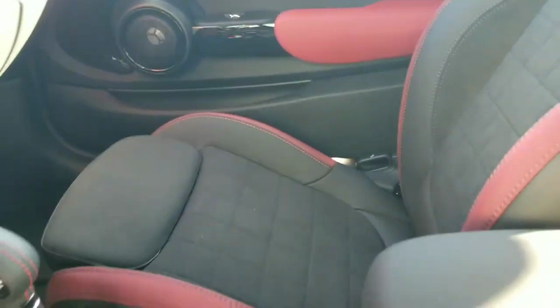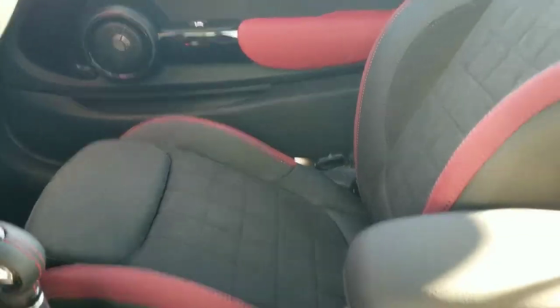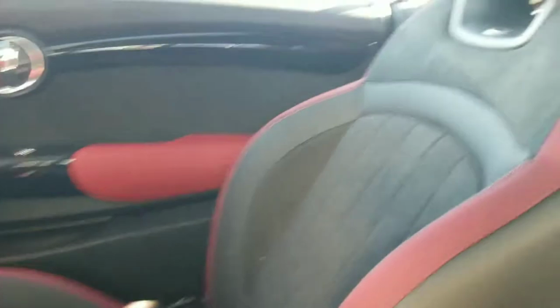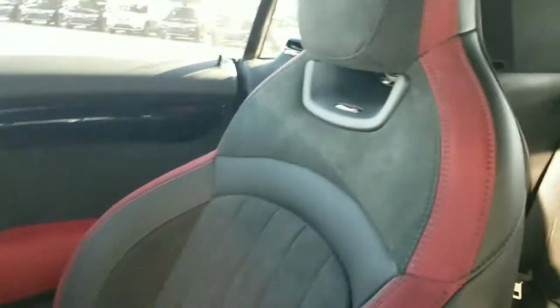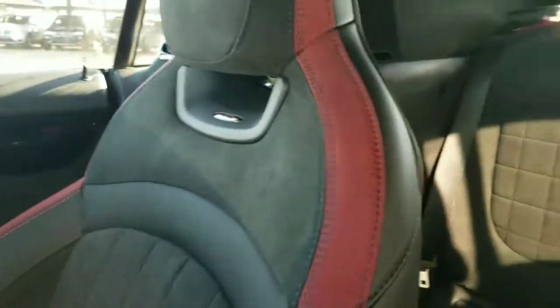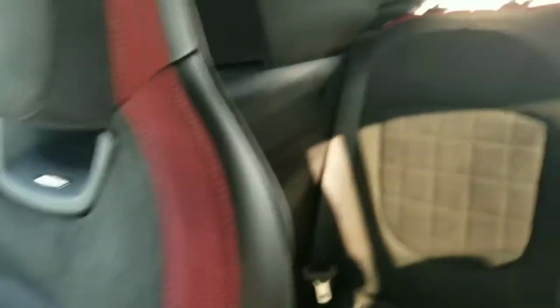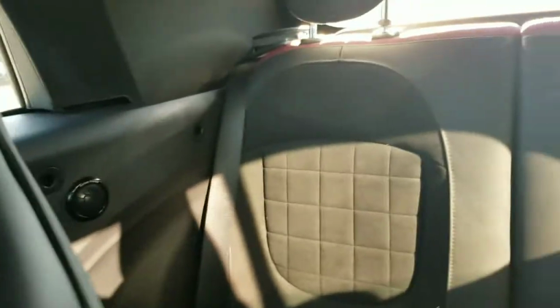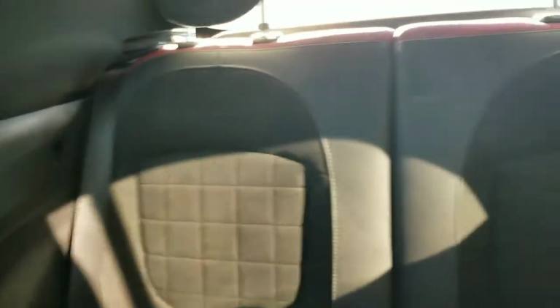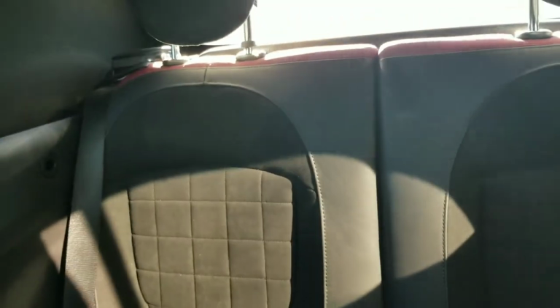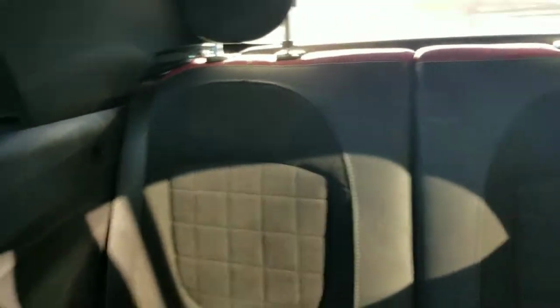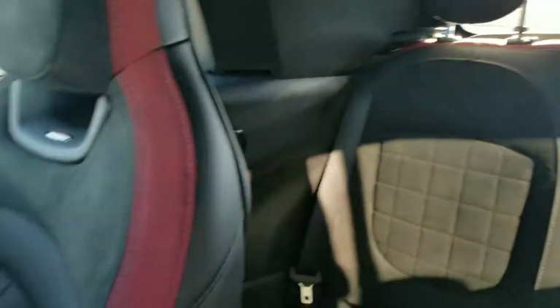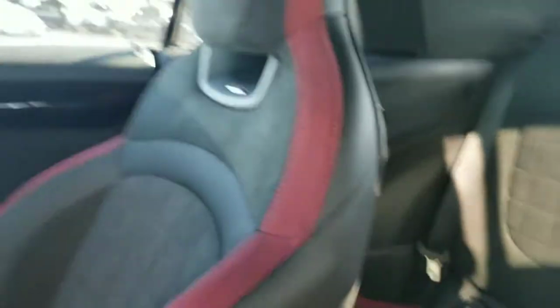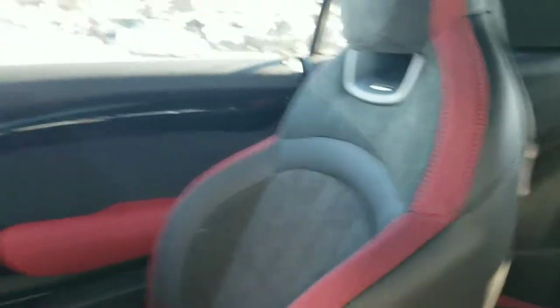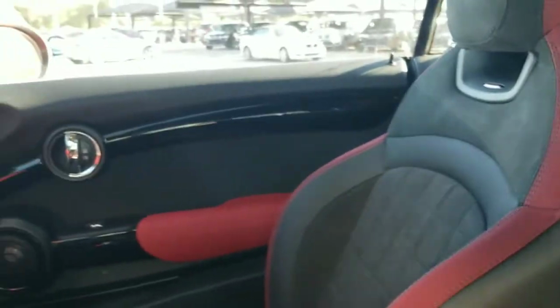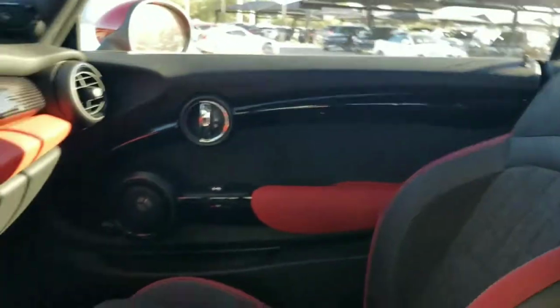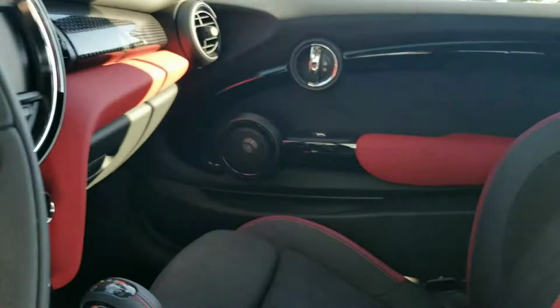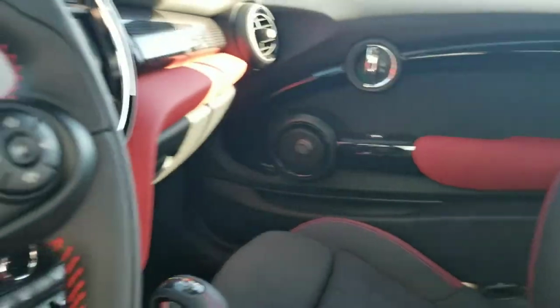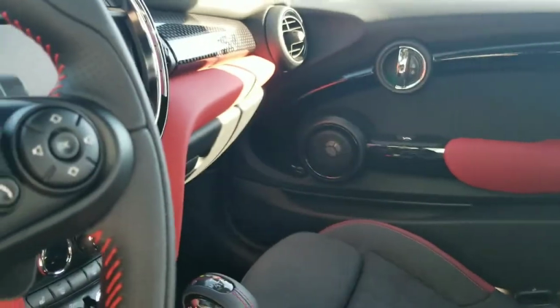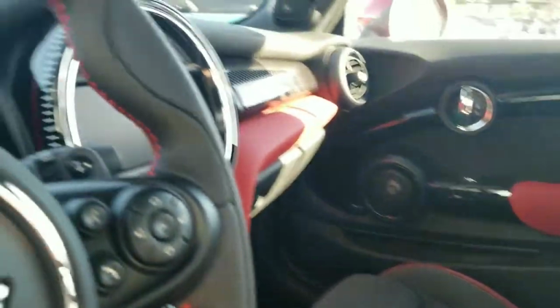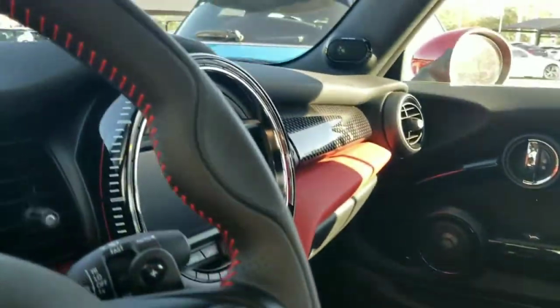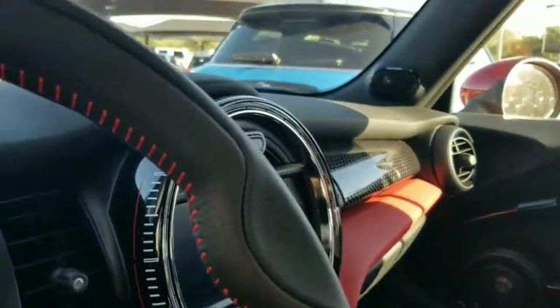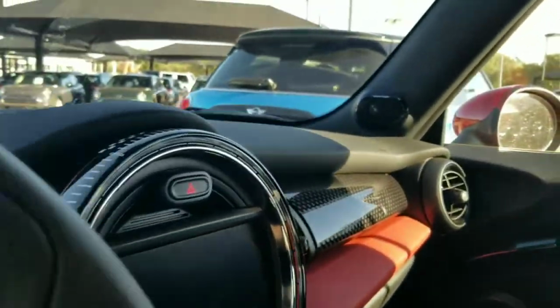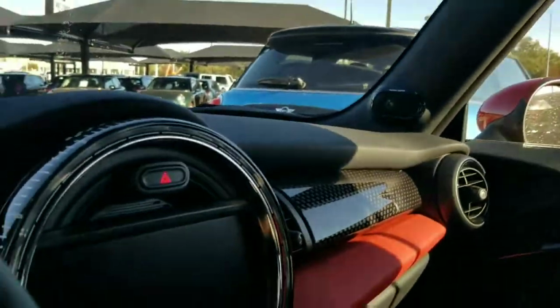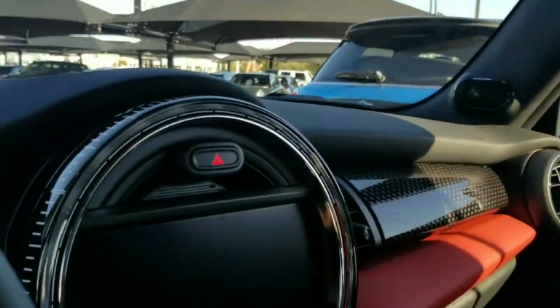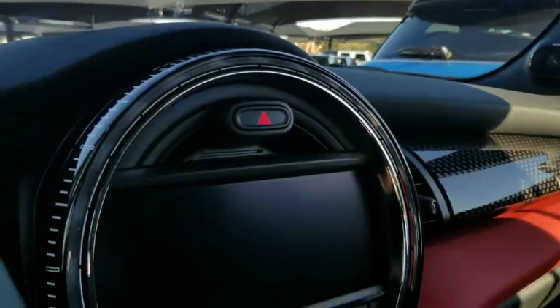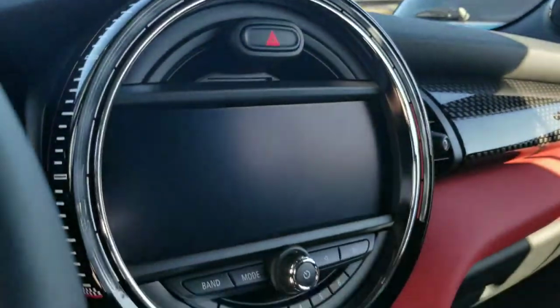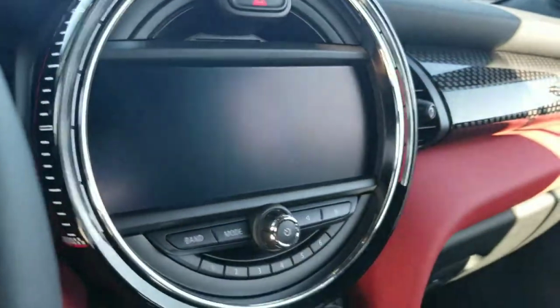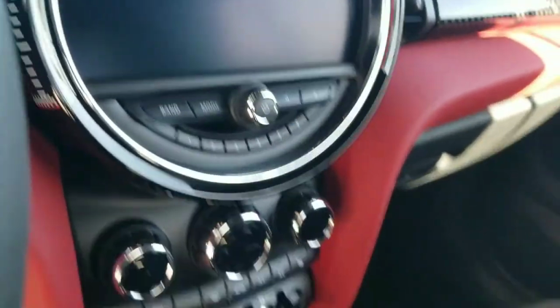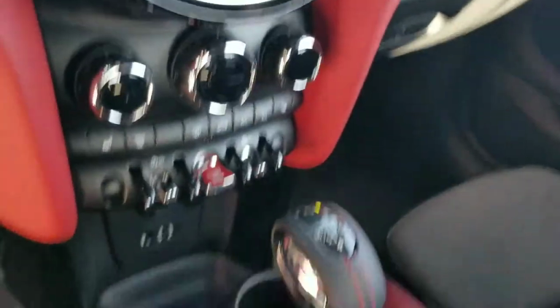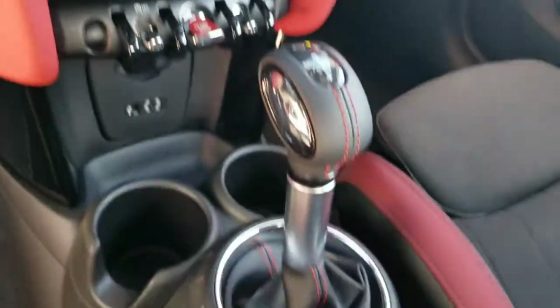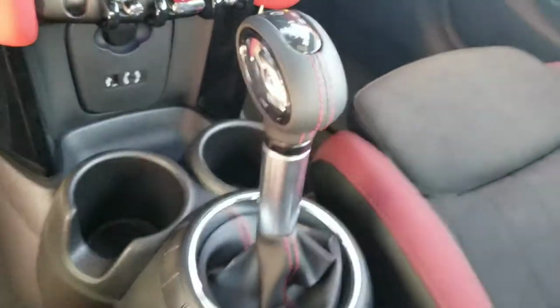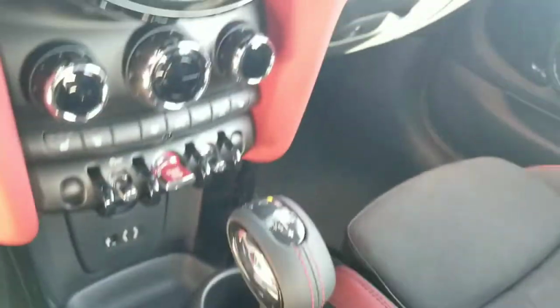On the inside we have this lovely charcoal, kind of black and red detailing on the leather seats. We have navigation. Let me get a little closer — there we go. That's how the cockpit looks.